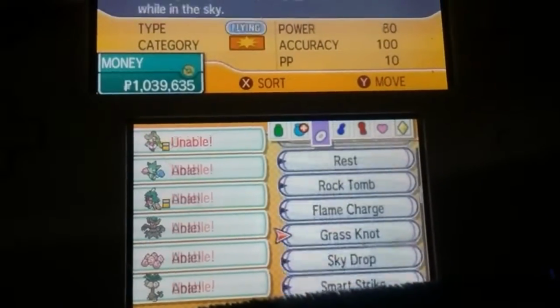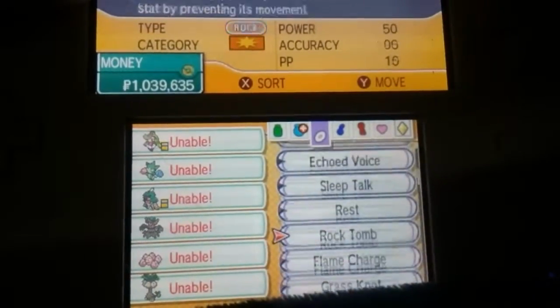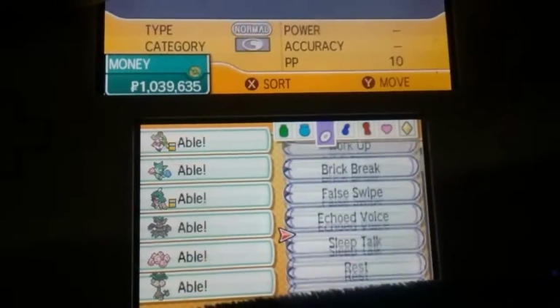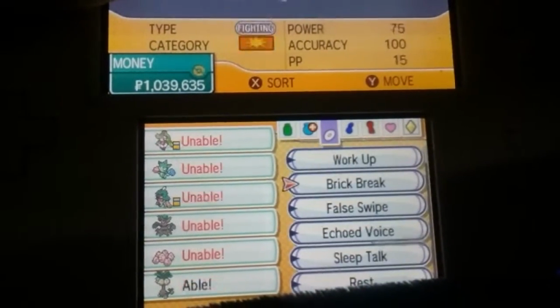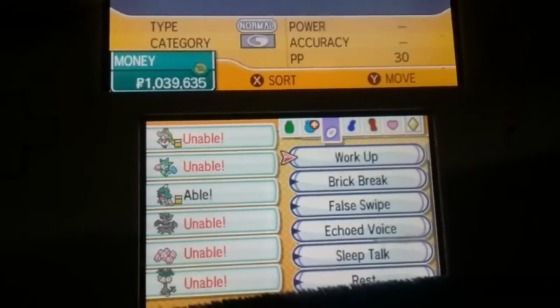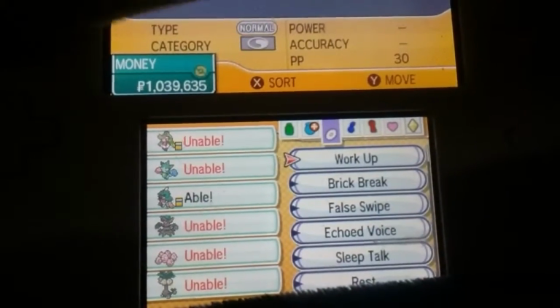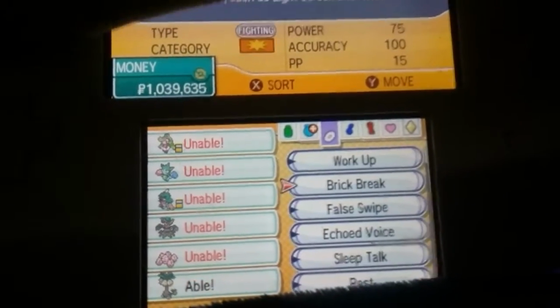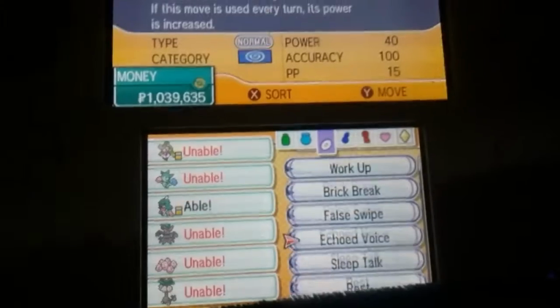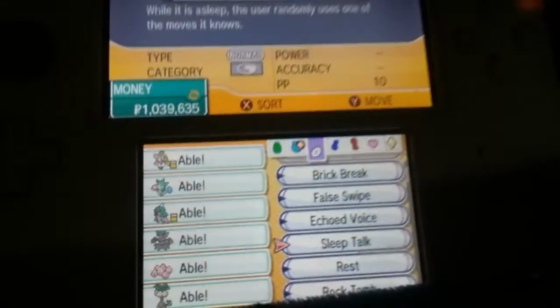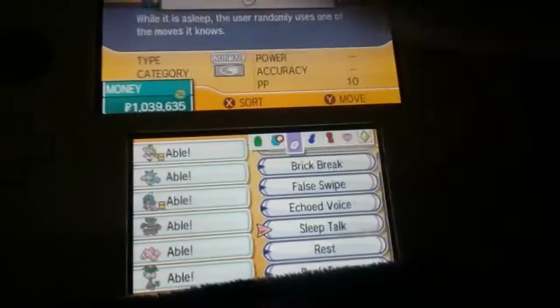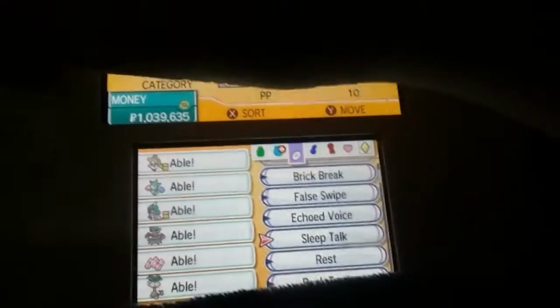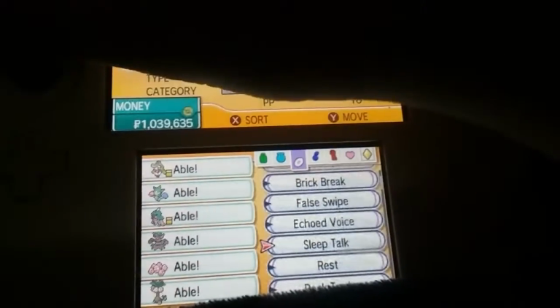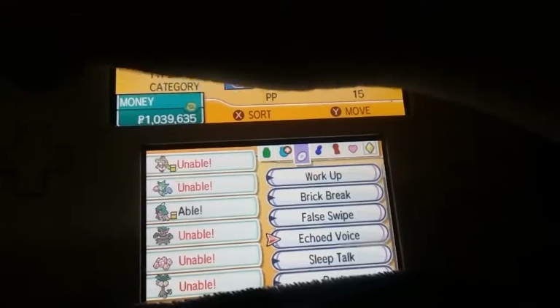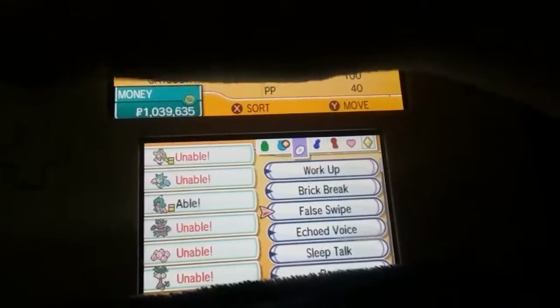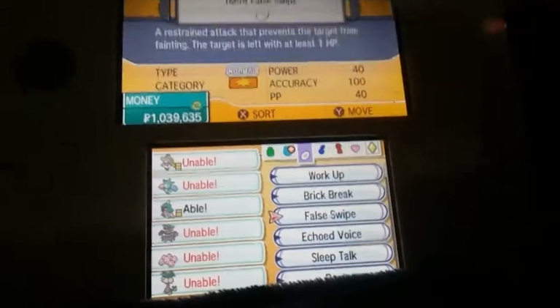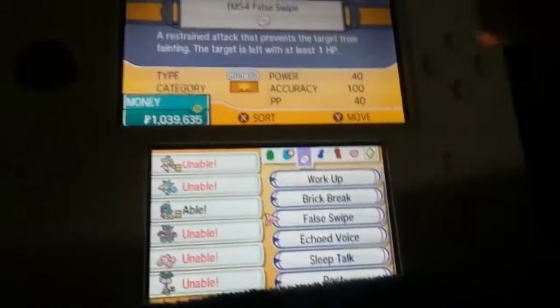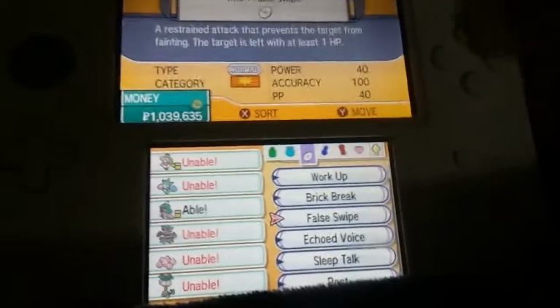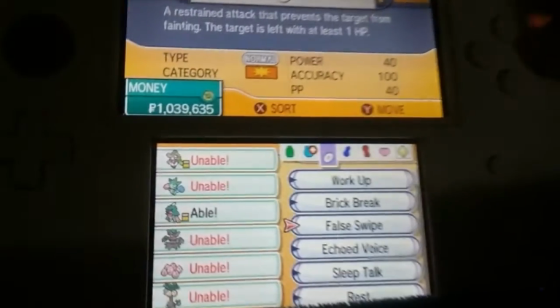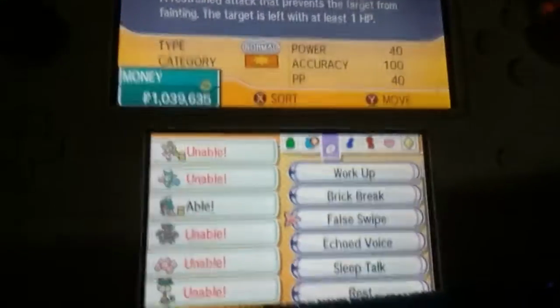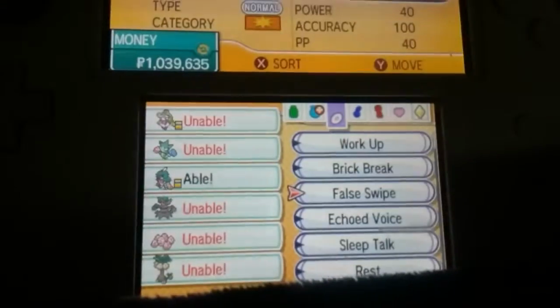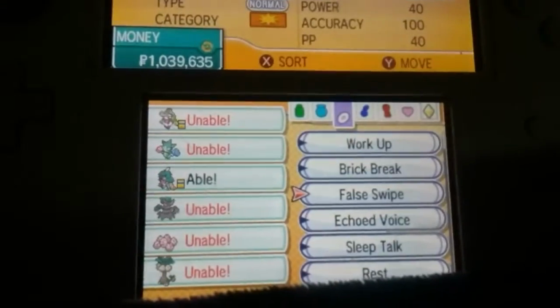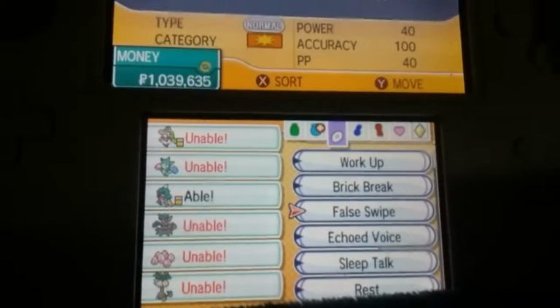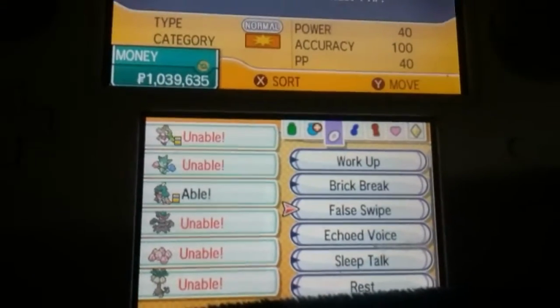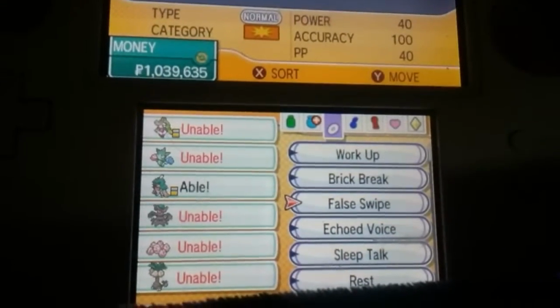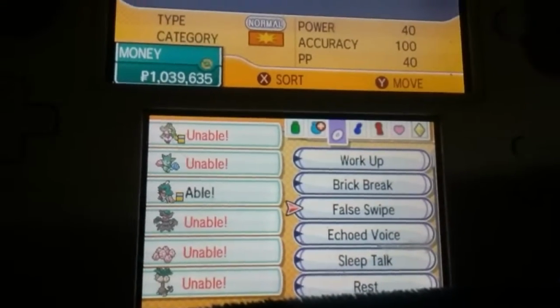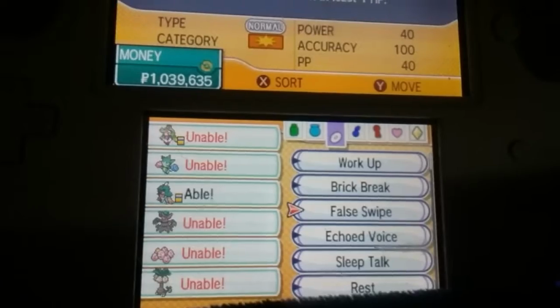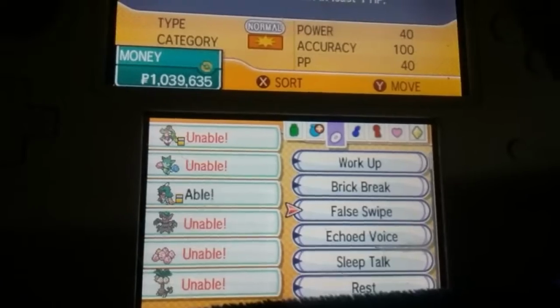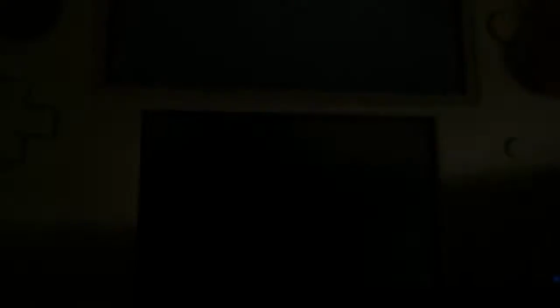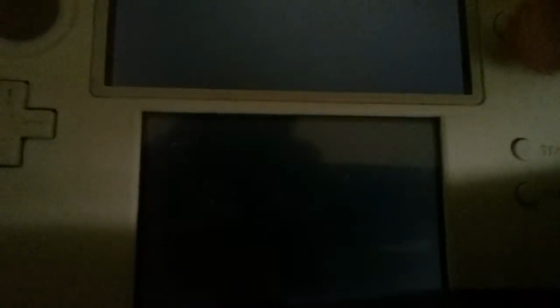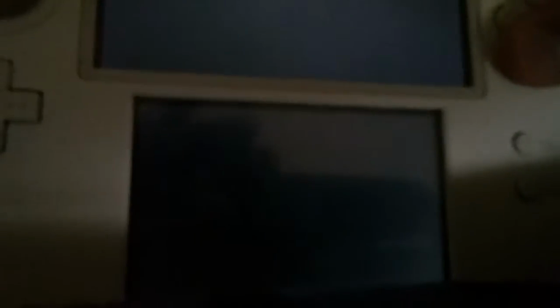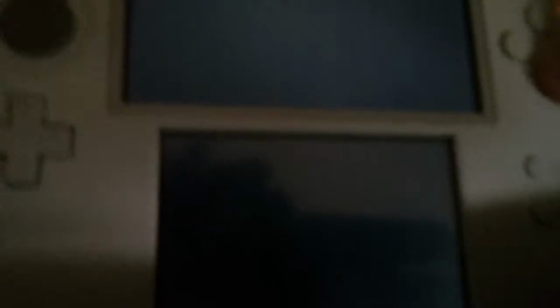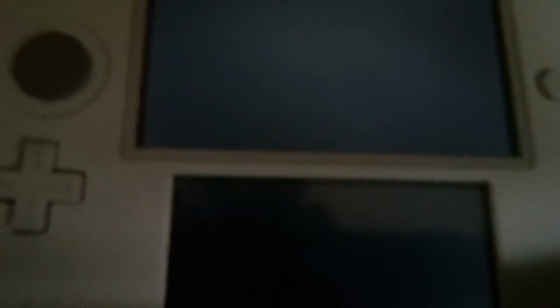You should have this team because you get it throughout the story. You get False Swipe — unfortunately none of my grass-type team can take them.